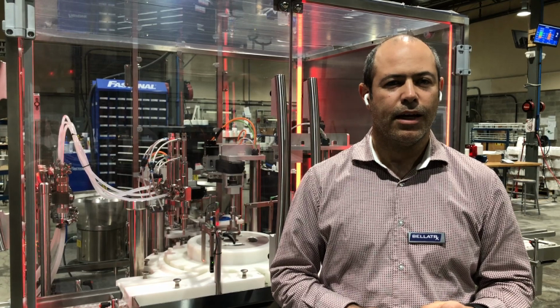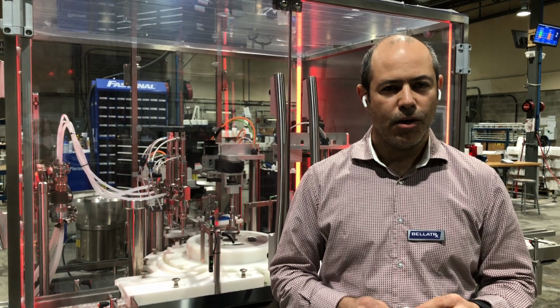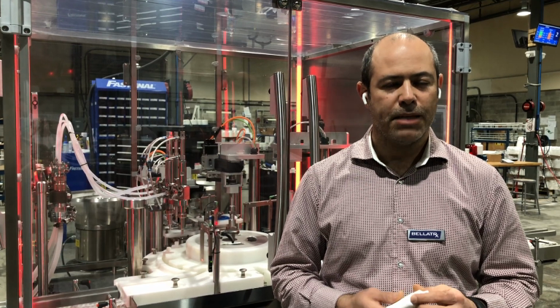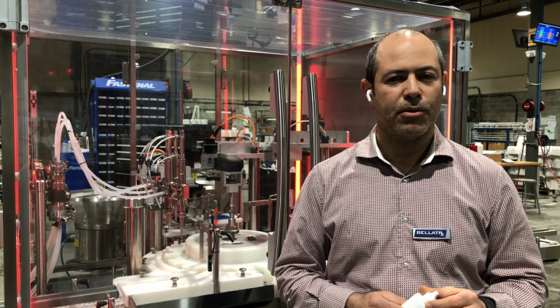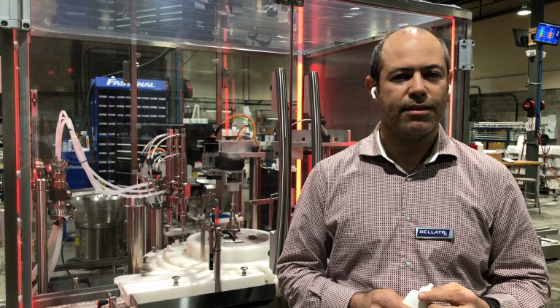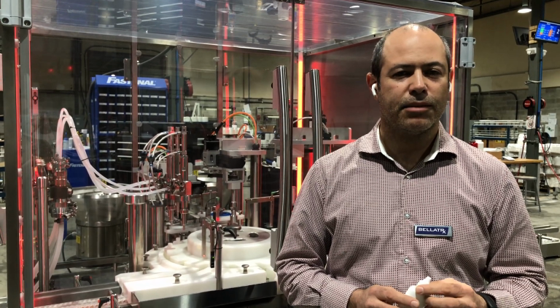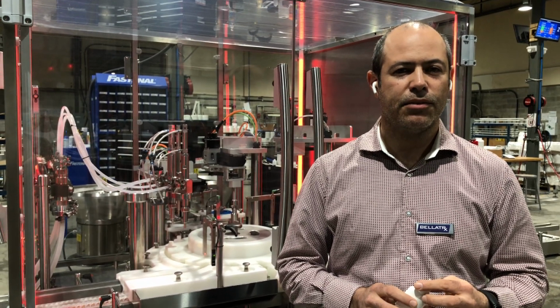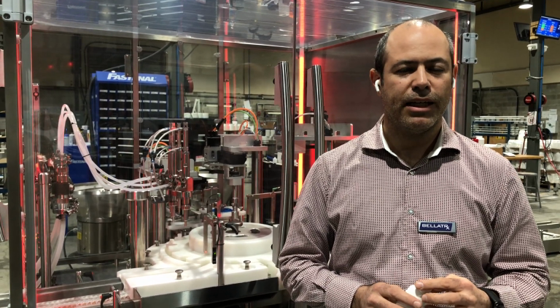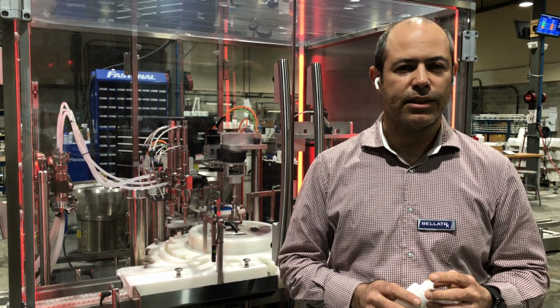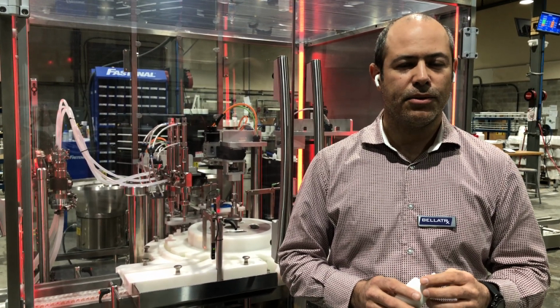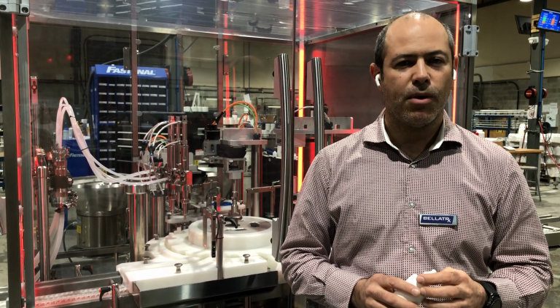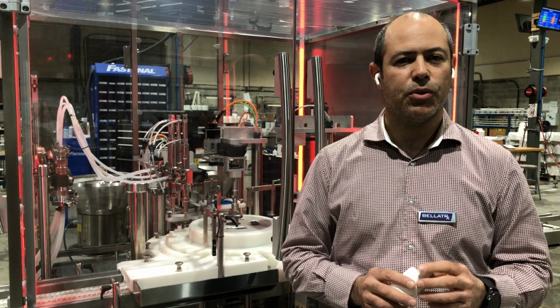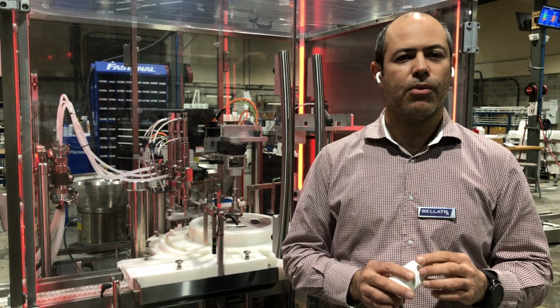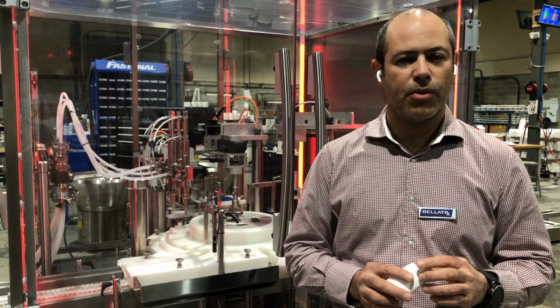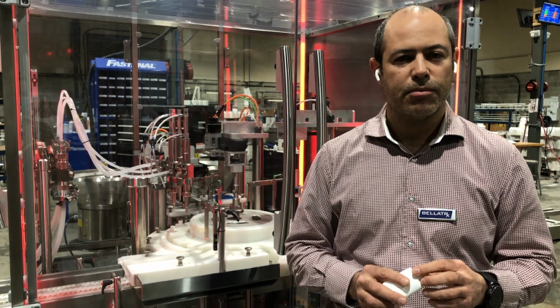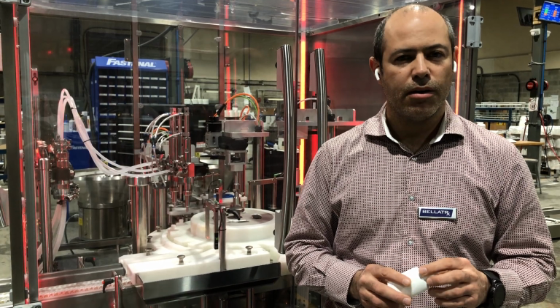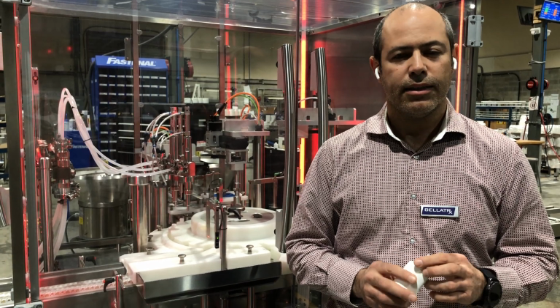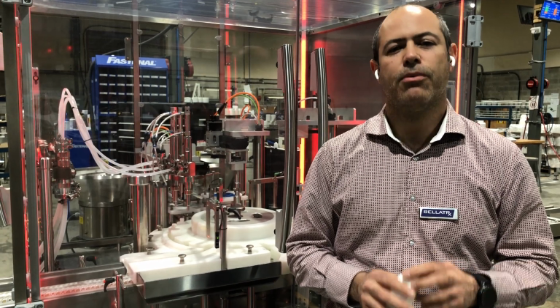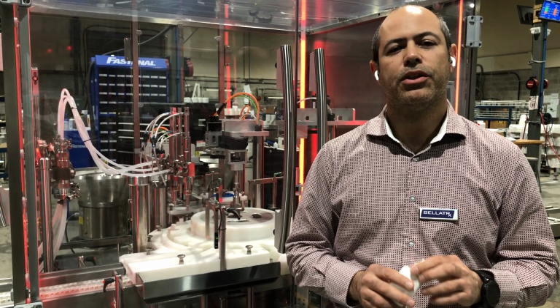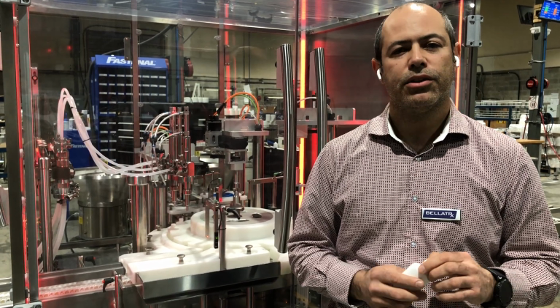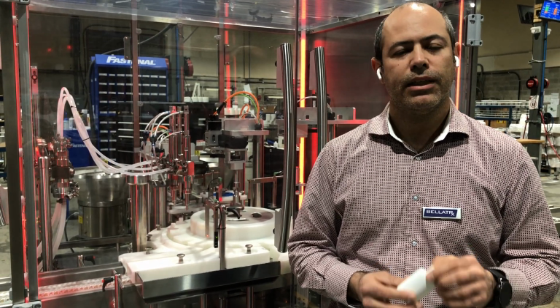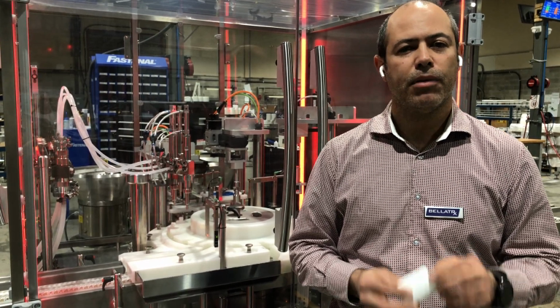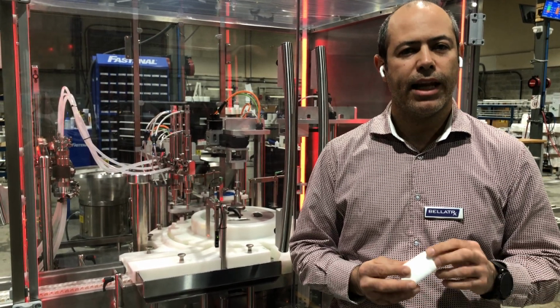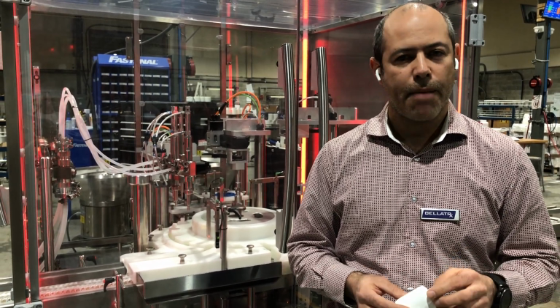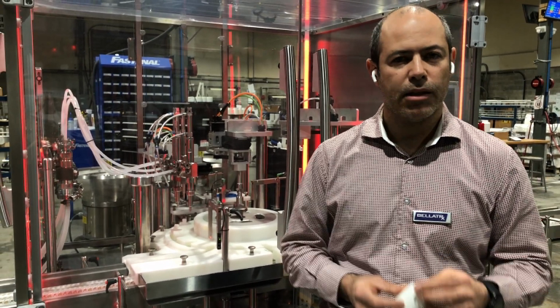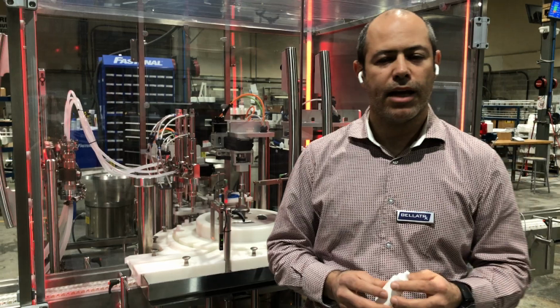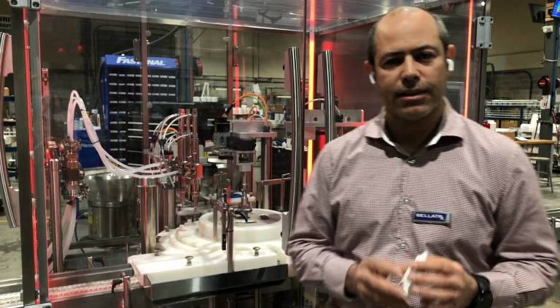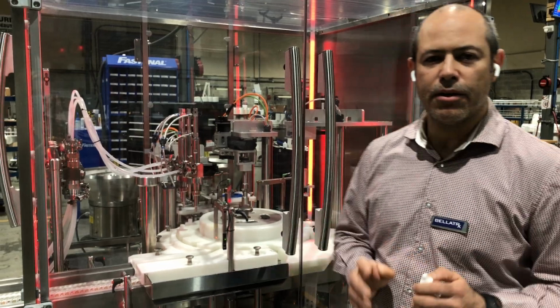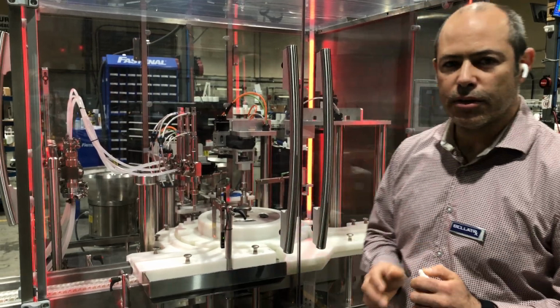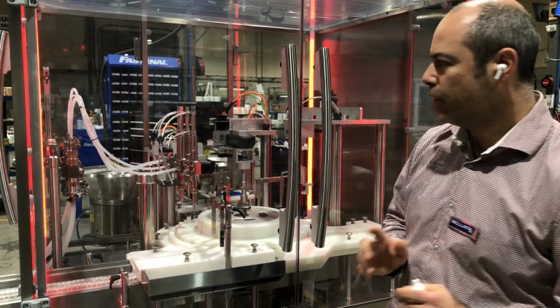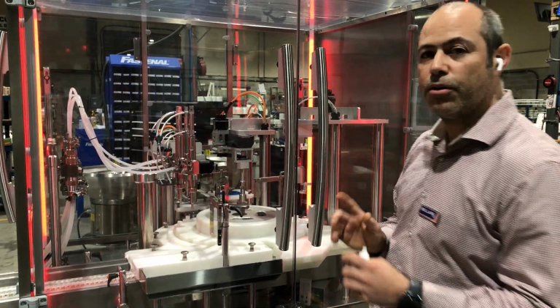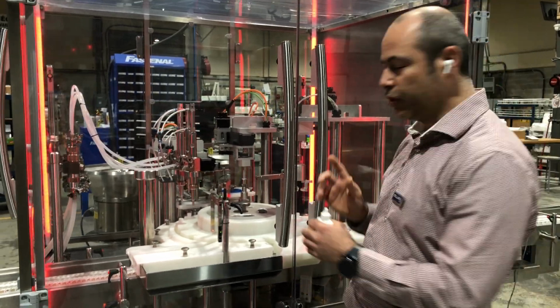Hello, my name is Pablo Torres, sales manager for Bellatrix. Today I want to show you our Aquarius monoblock. This is our new generation of filling, plugging and capping monoblock, and it has some pretty good new features.